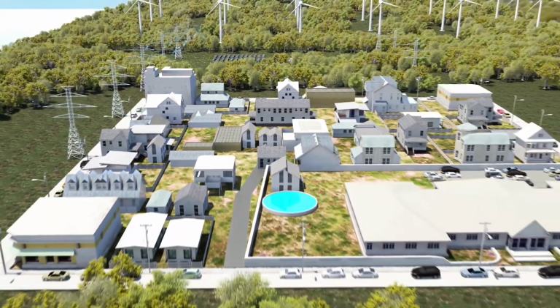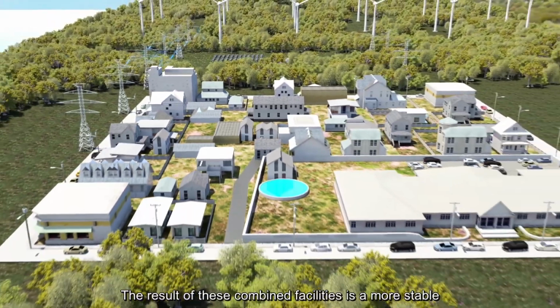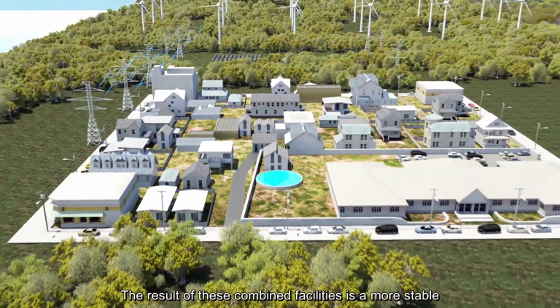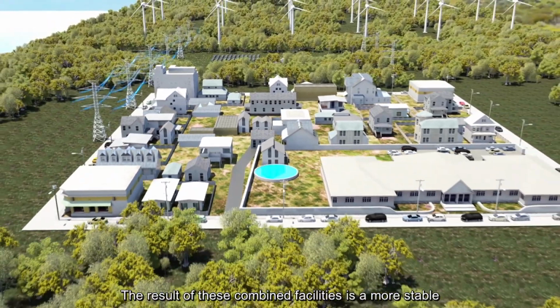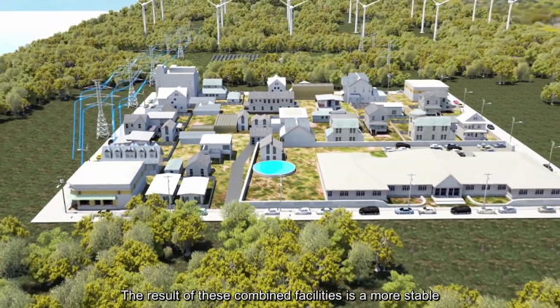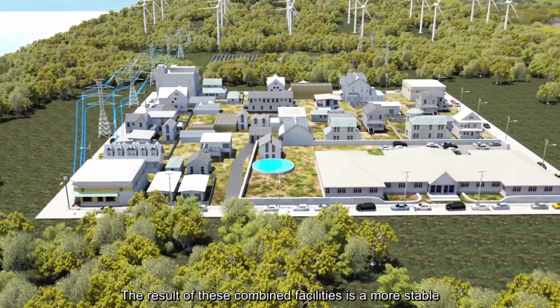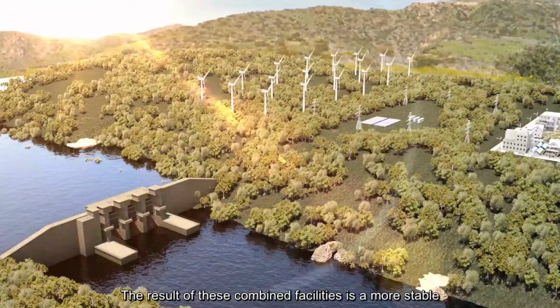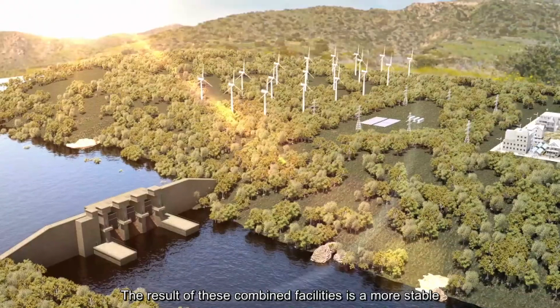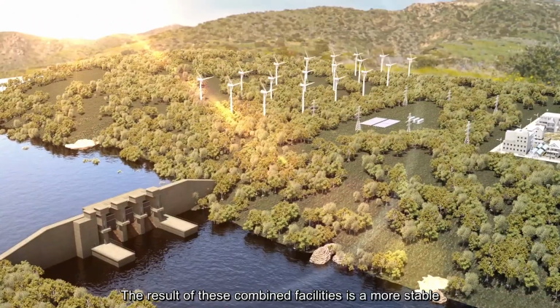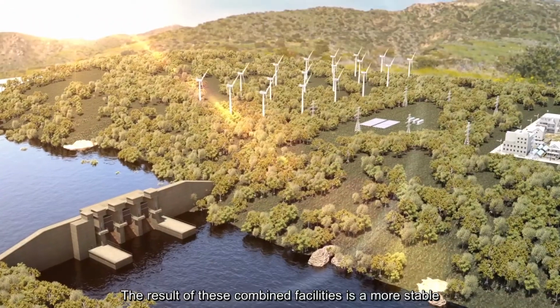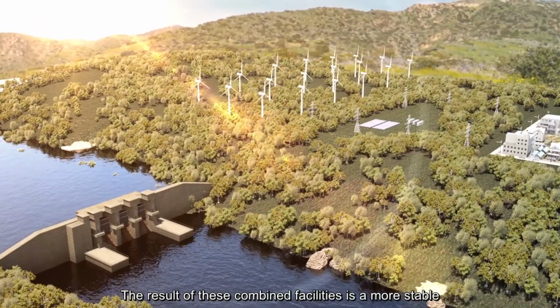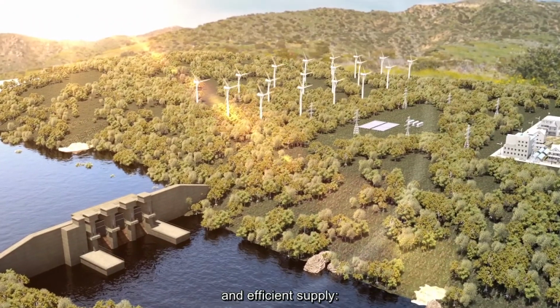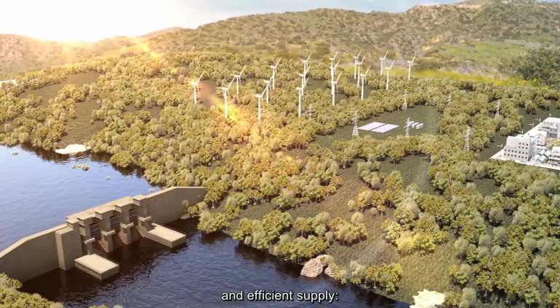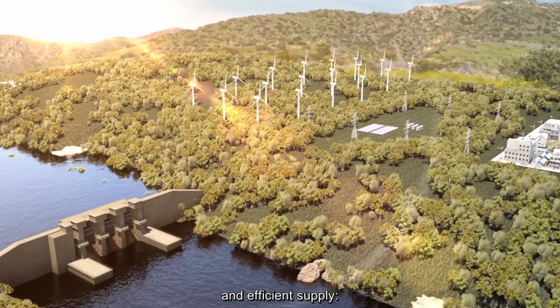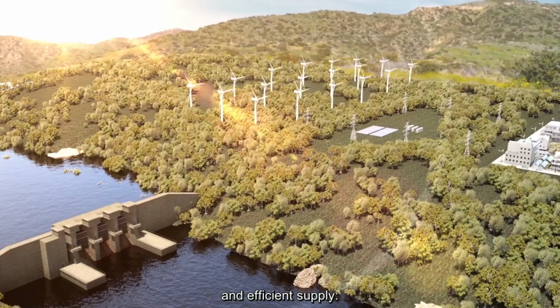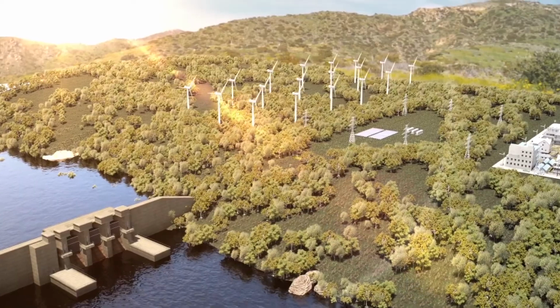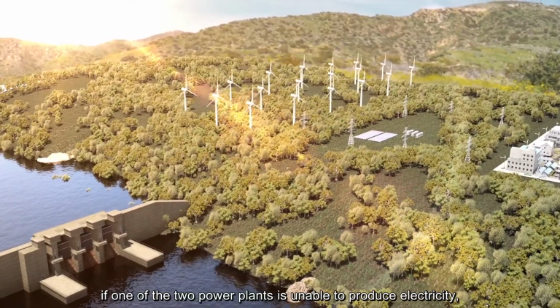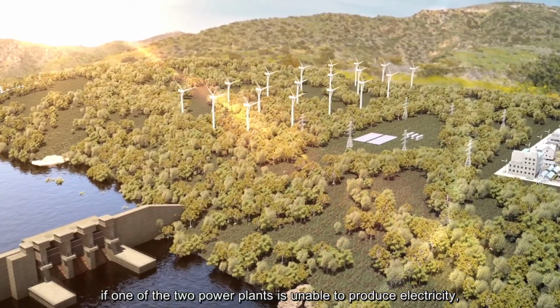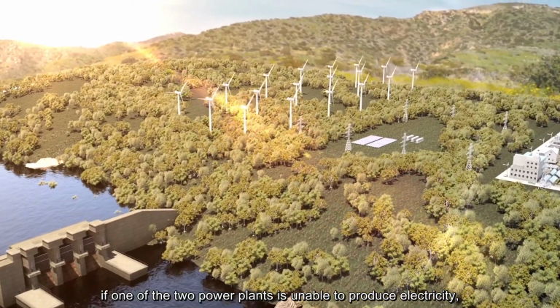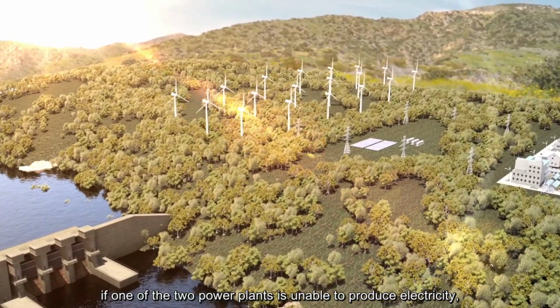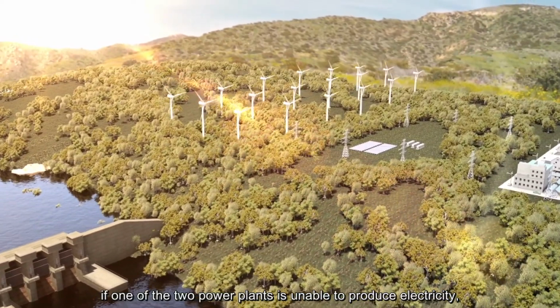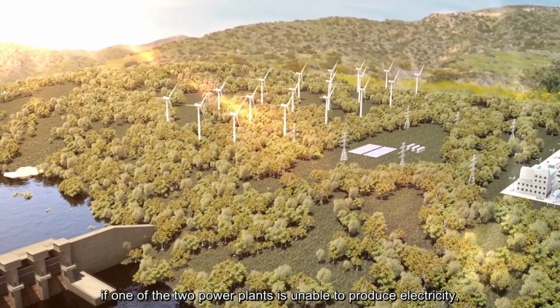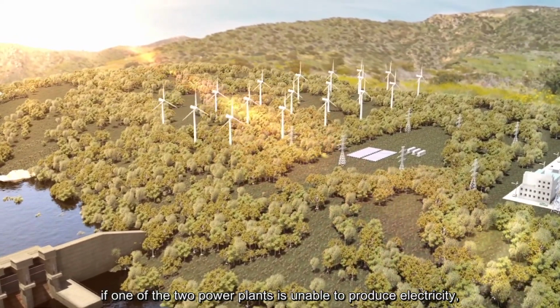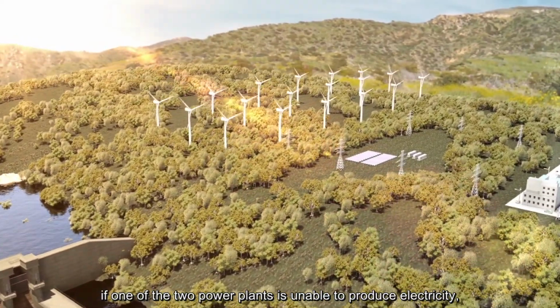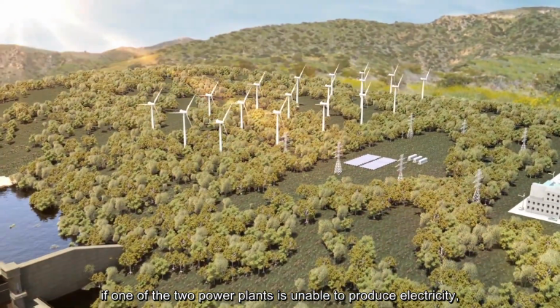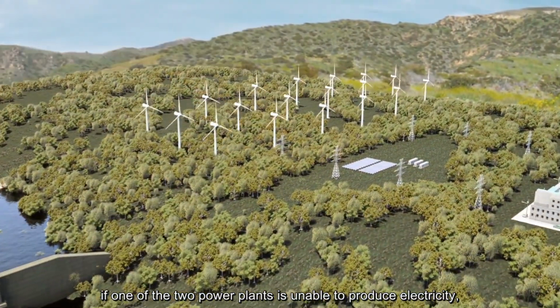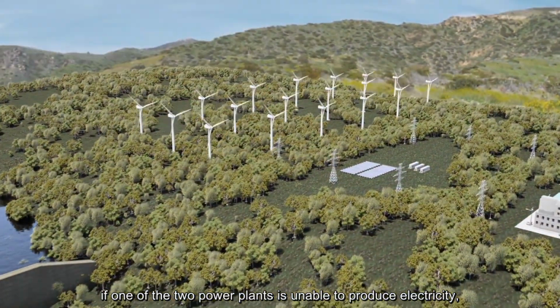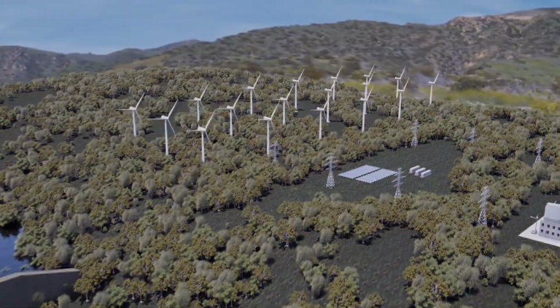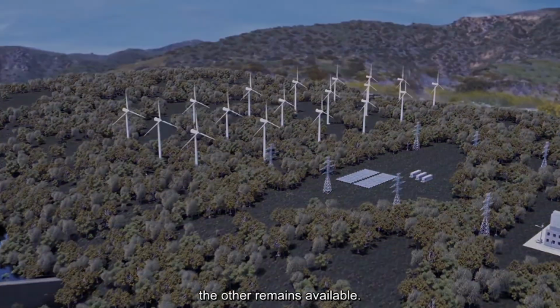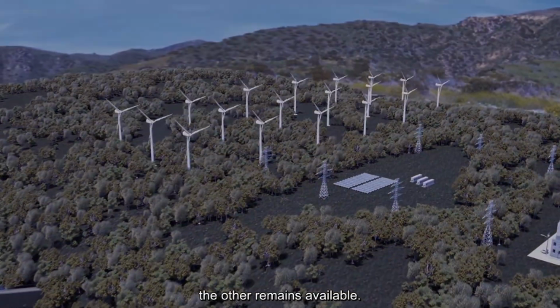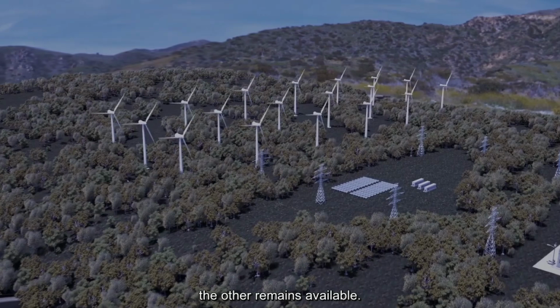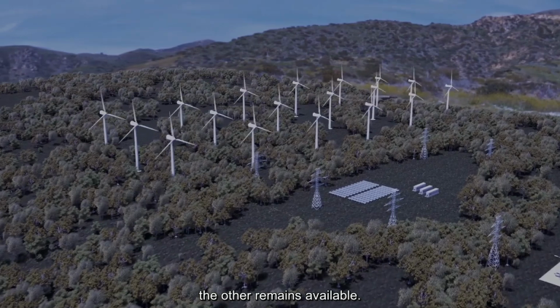The result of these combined facilities is a more stable and efficient supply. If one of the two power plants is unable to produce electricity, the other remains available.